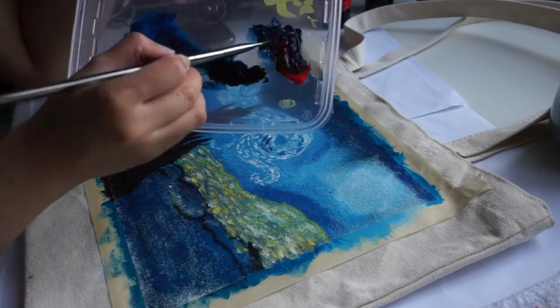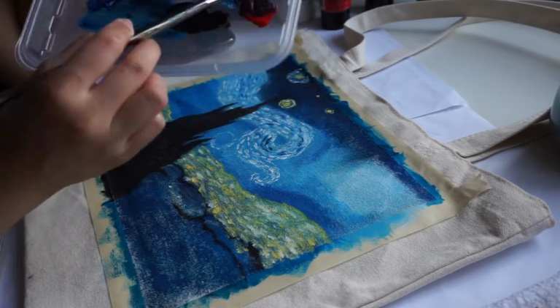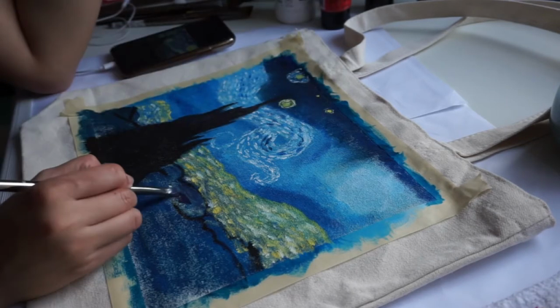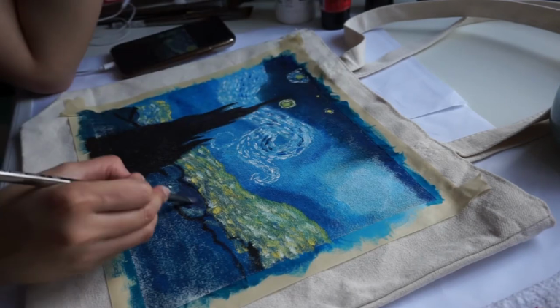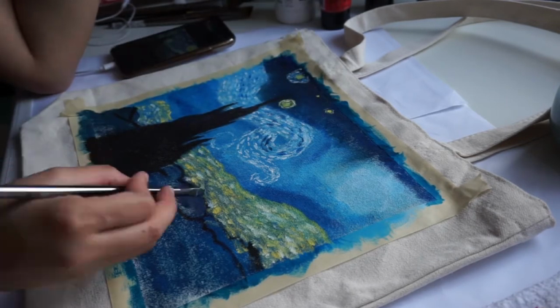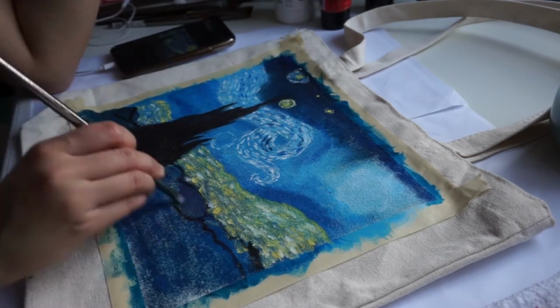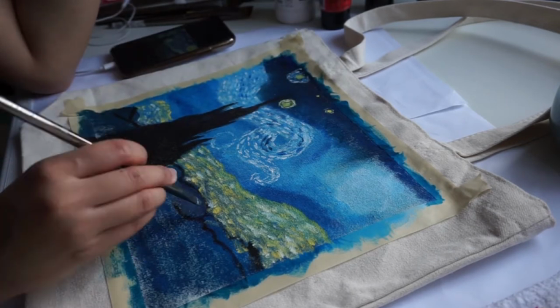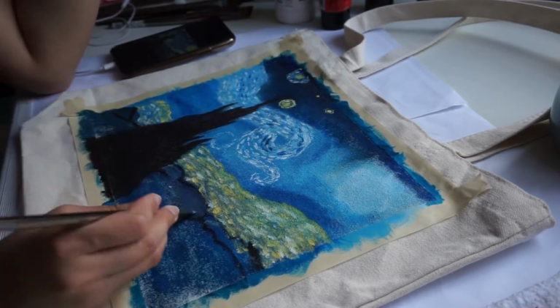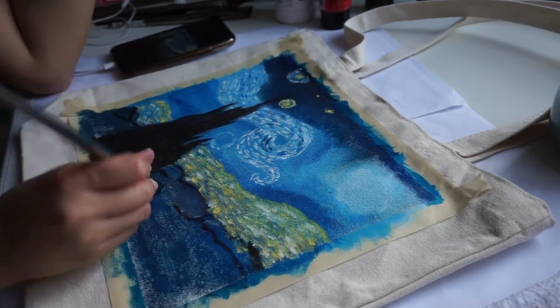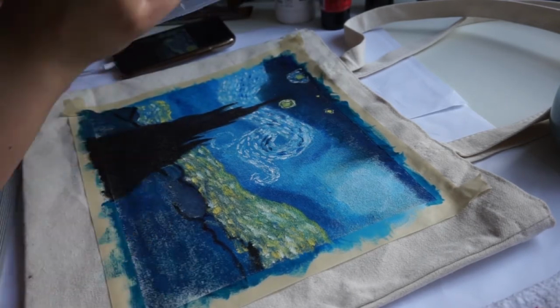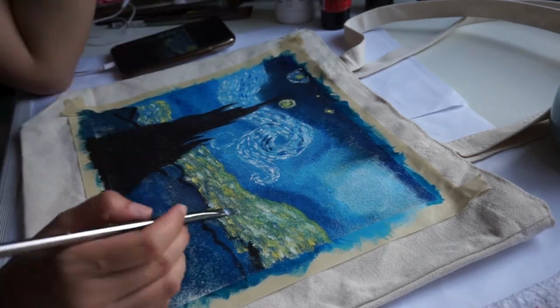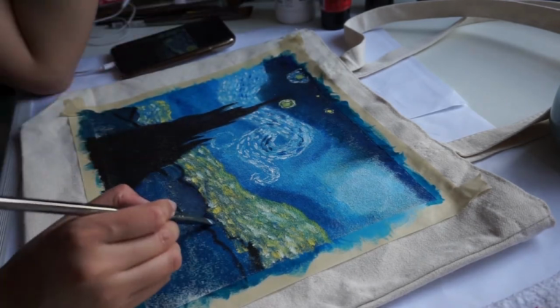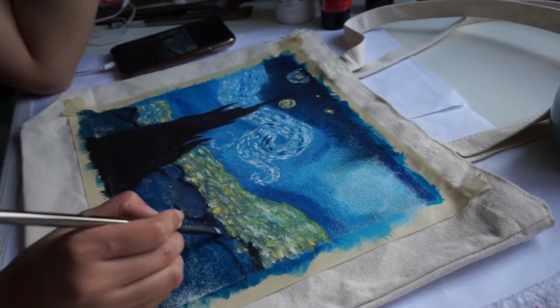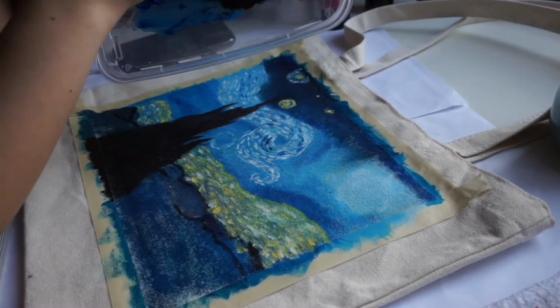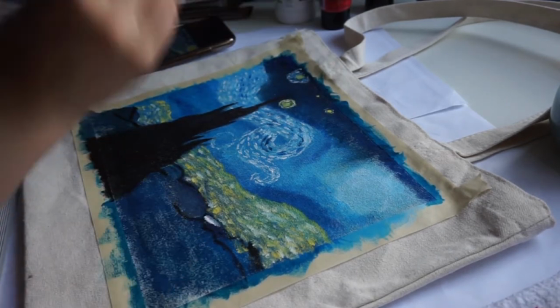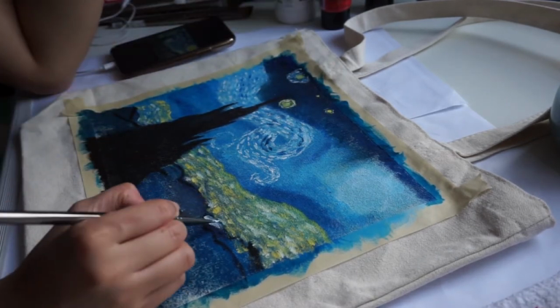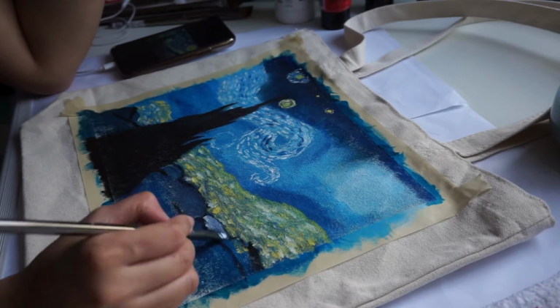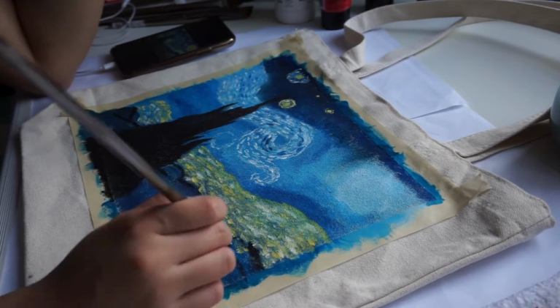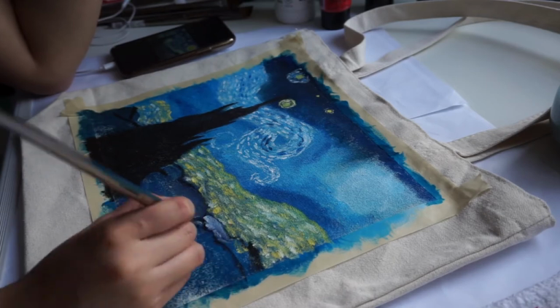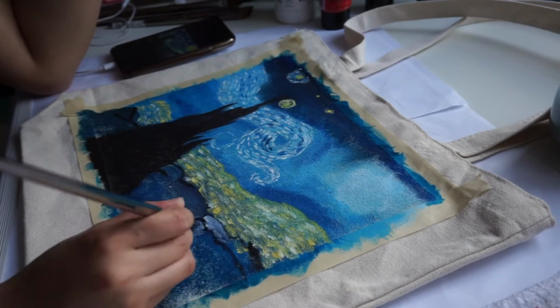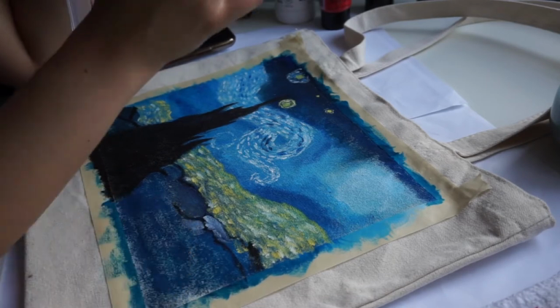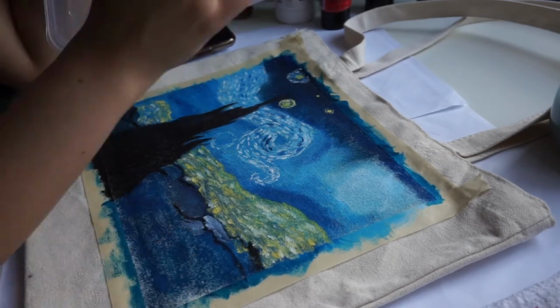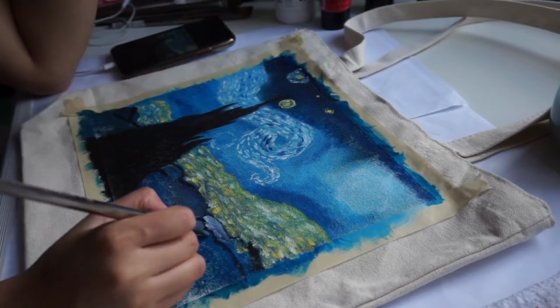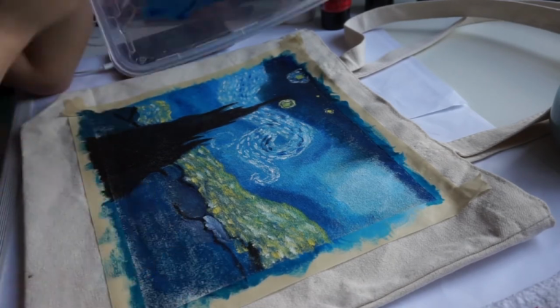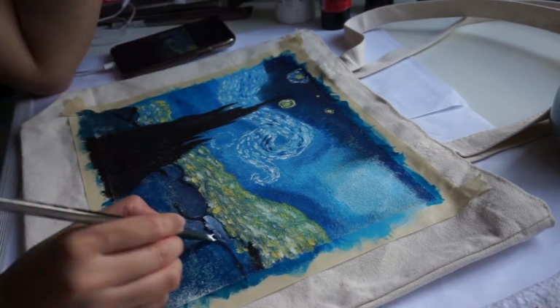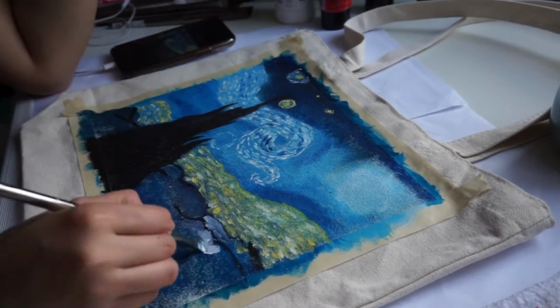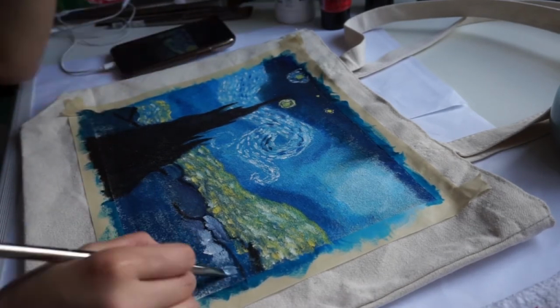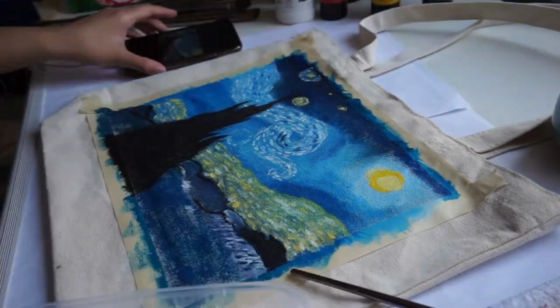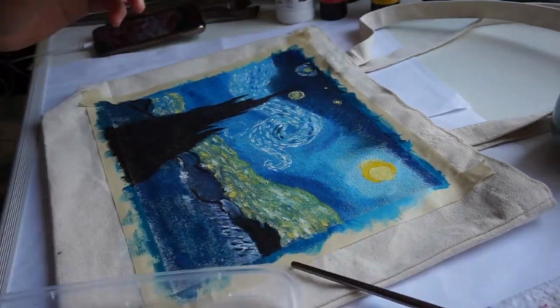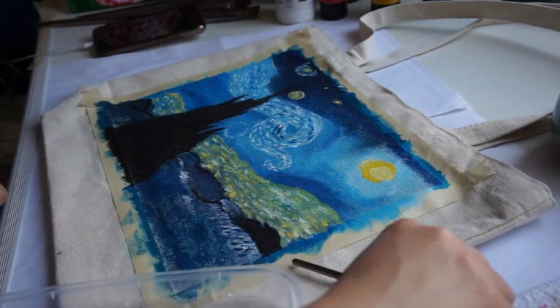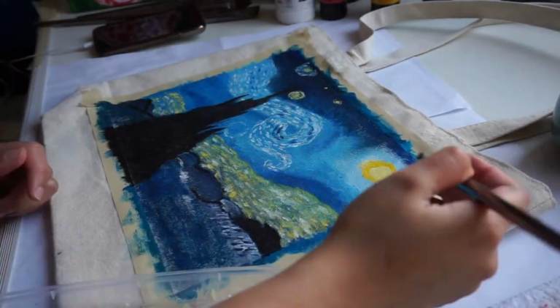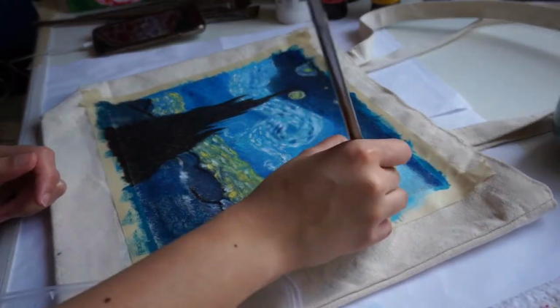I would call this technique 'dash lines' because that's what we call this line in architecture school, but if you're a fine art student let me know — you can critique me and leave your comment below.